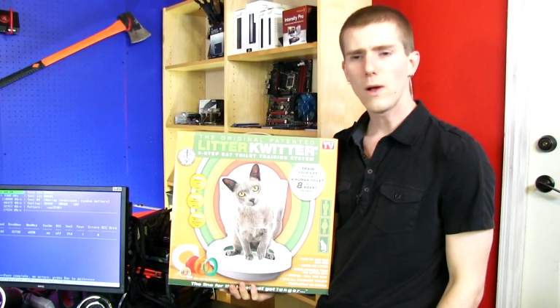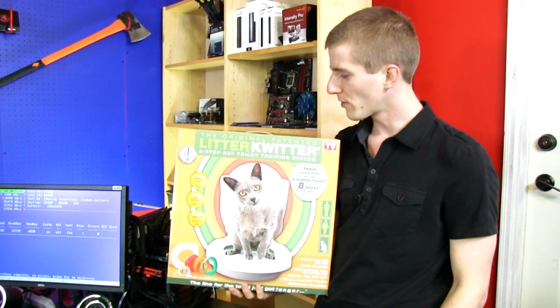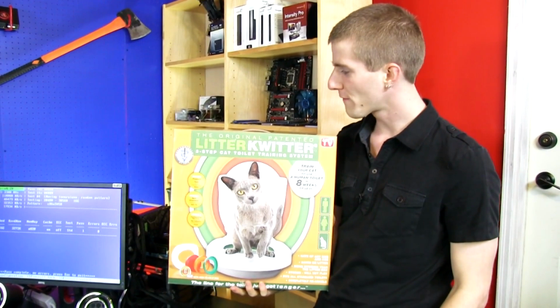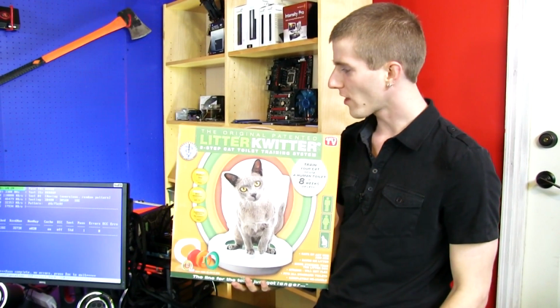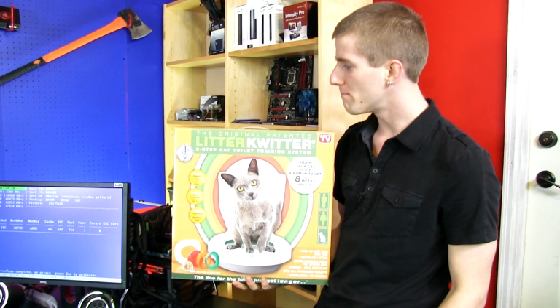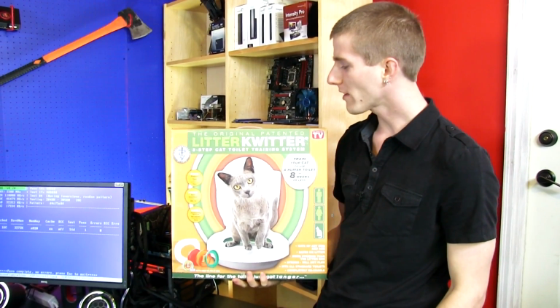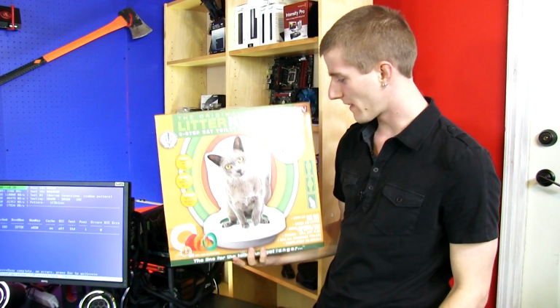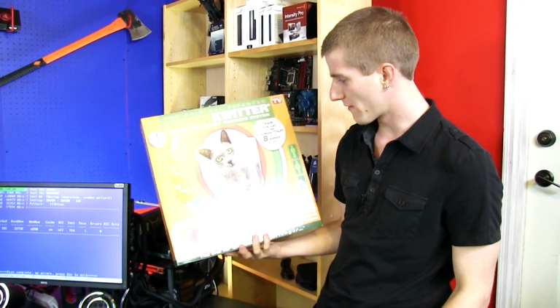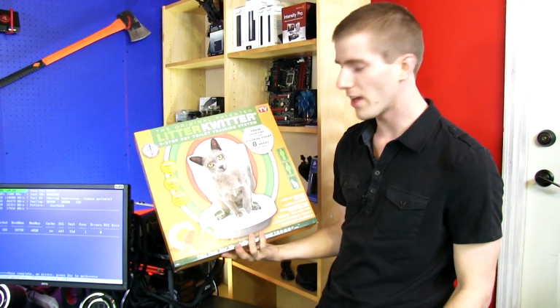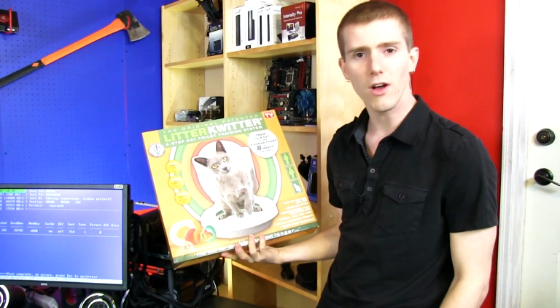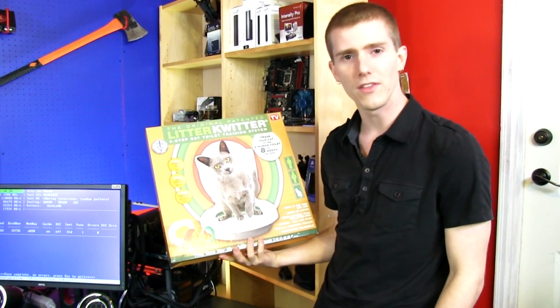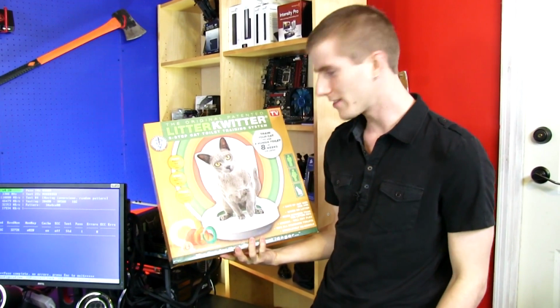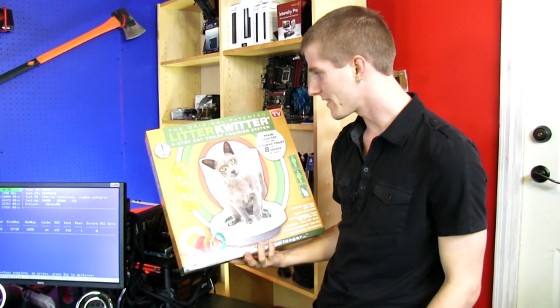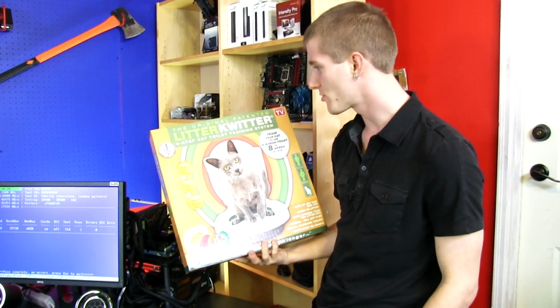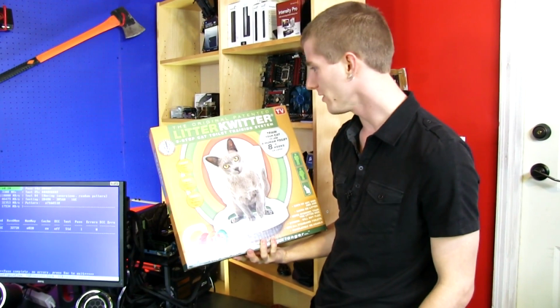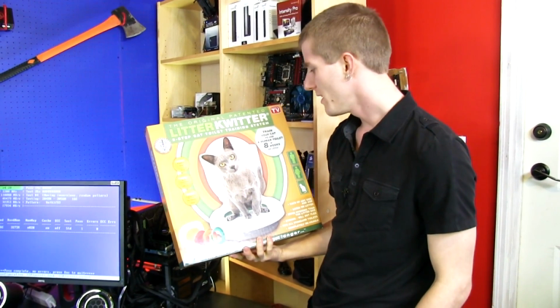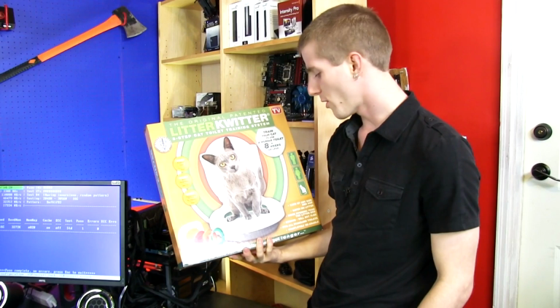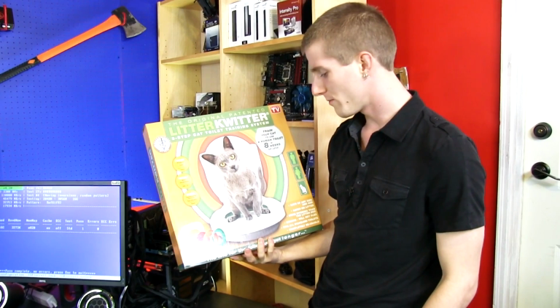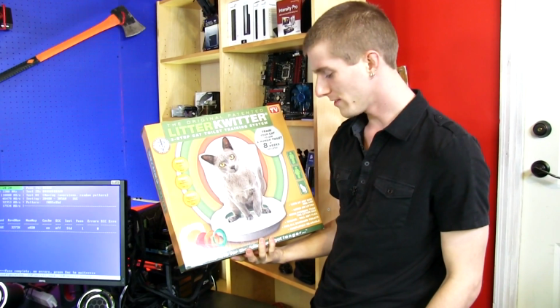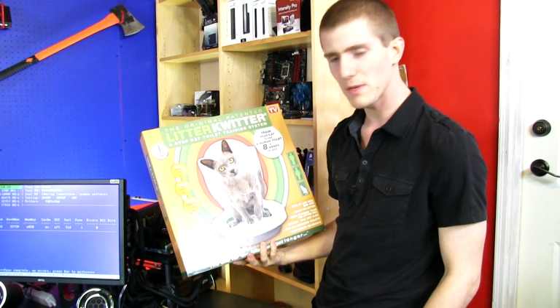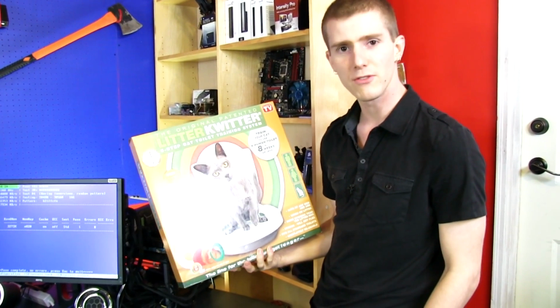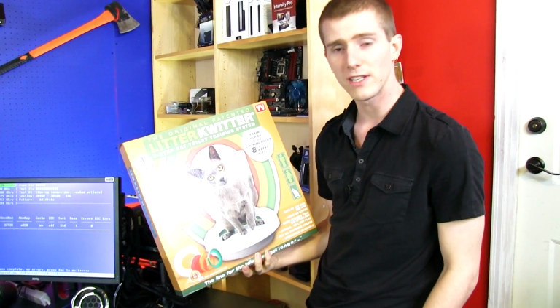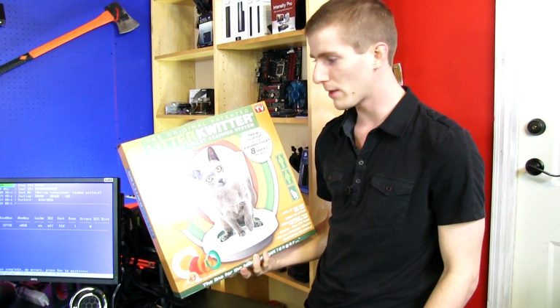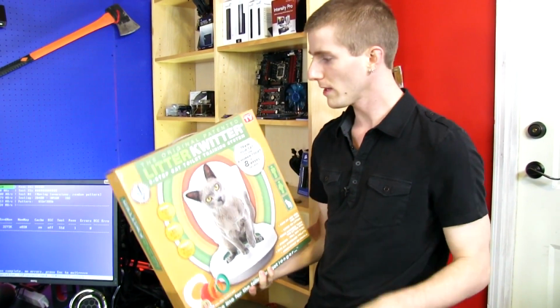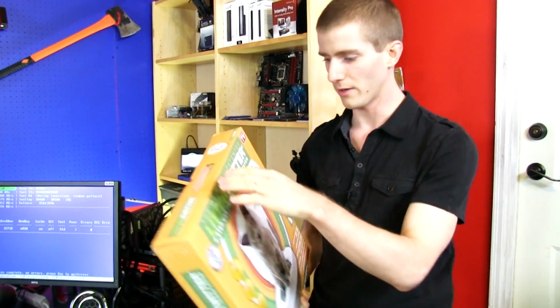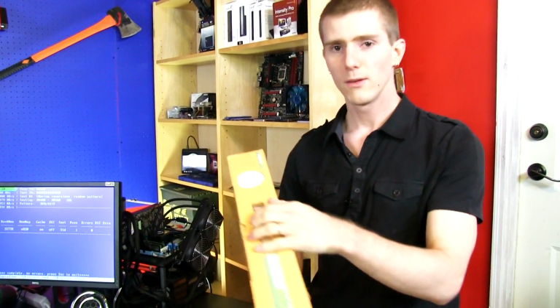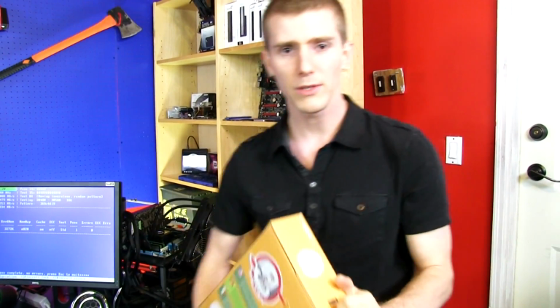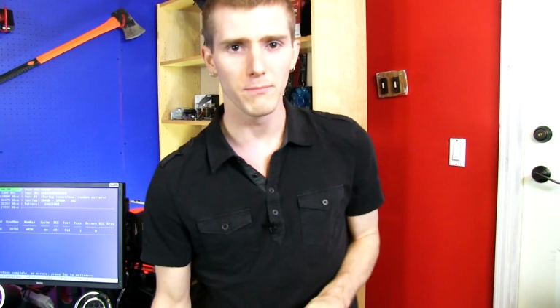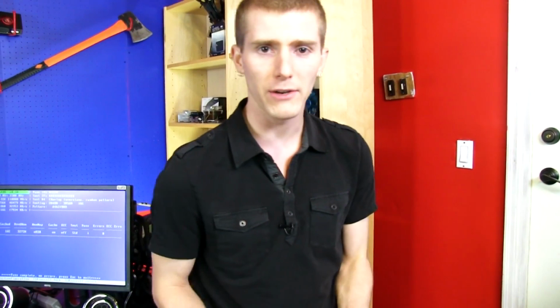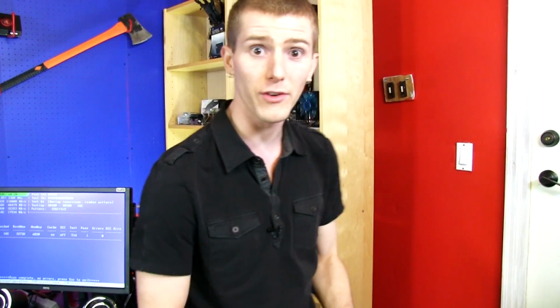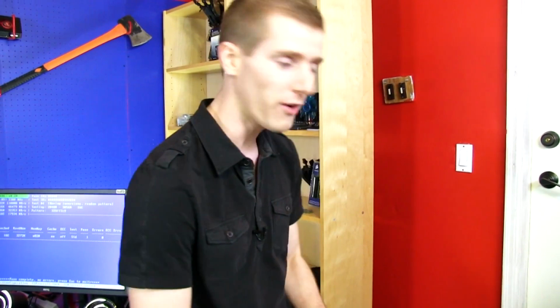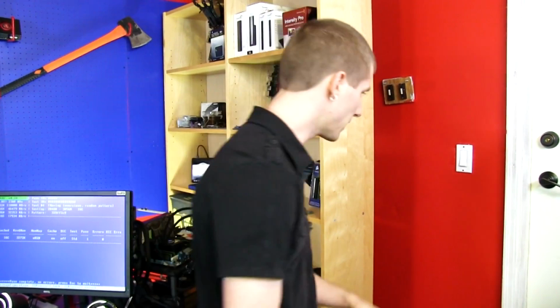Welcome to the first unboxing I've ever done on the Linus Cat Tips channel. This is a bit of an interesting experience. Why don't we do some background first? Follow me.